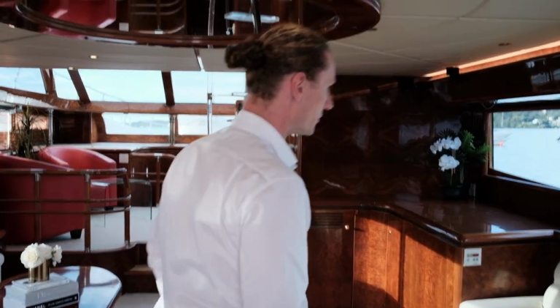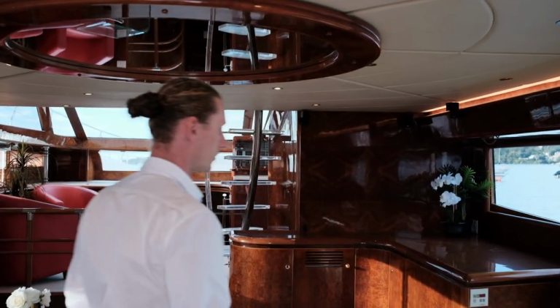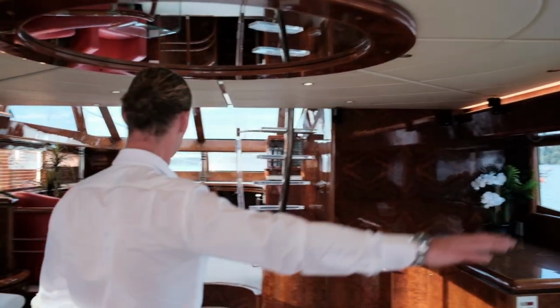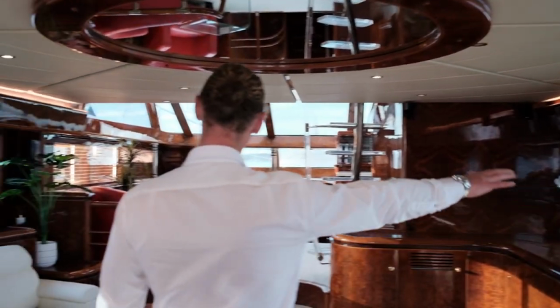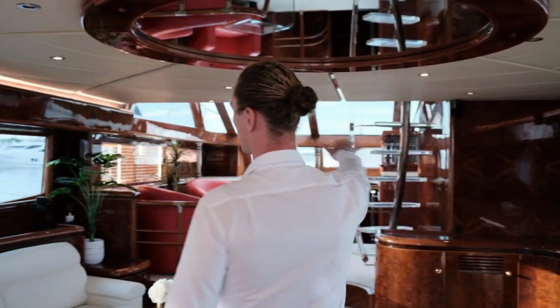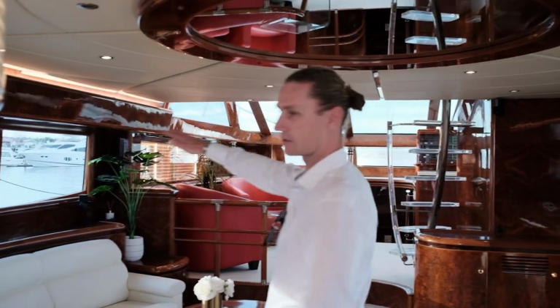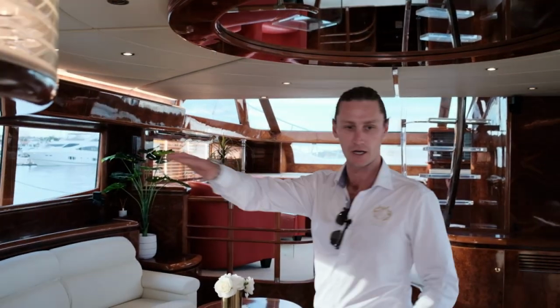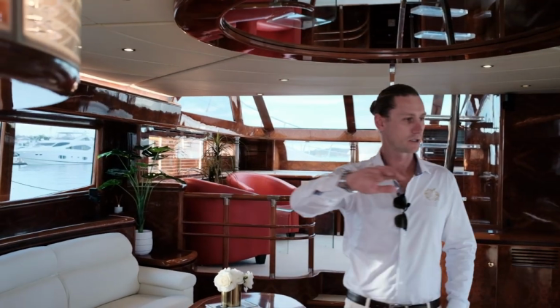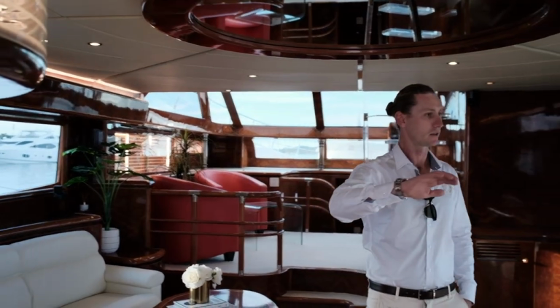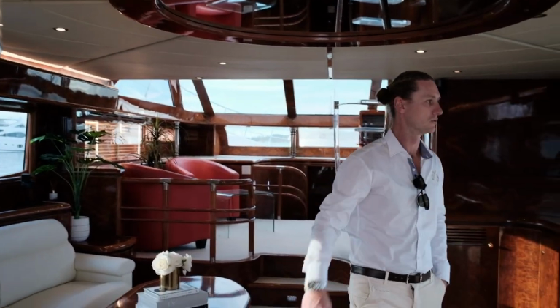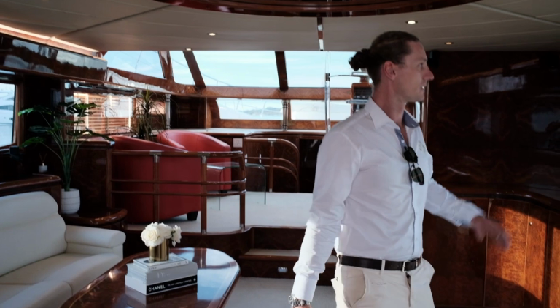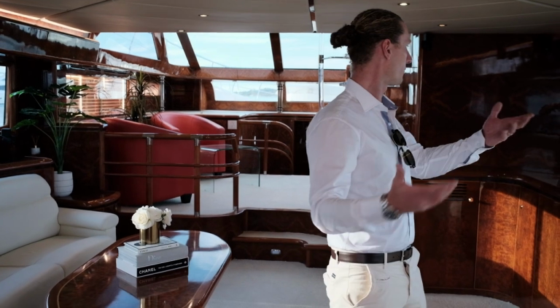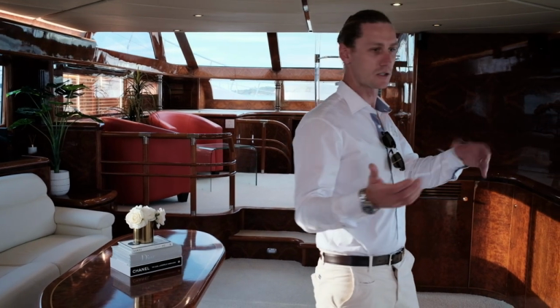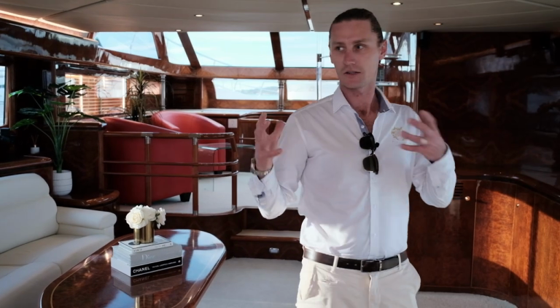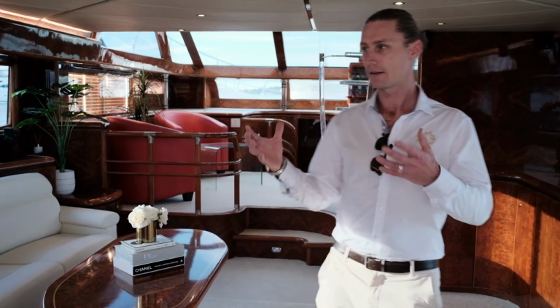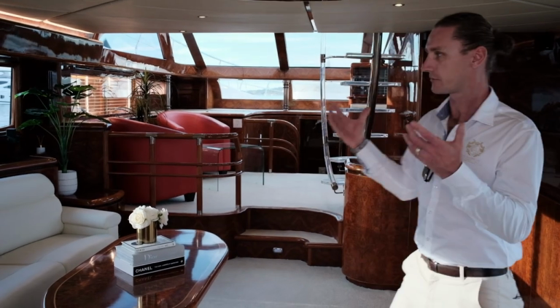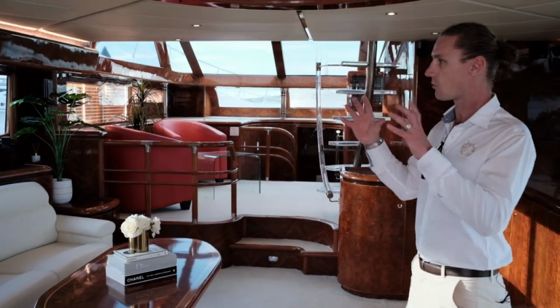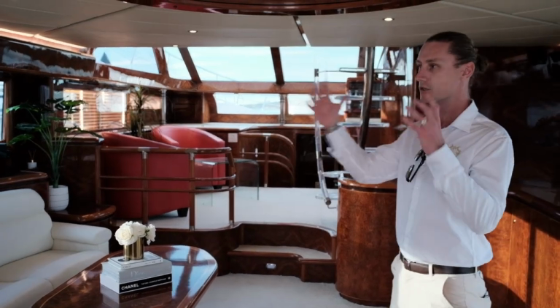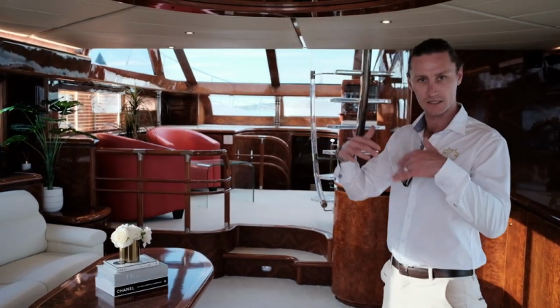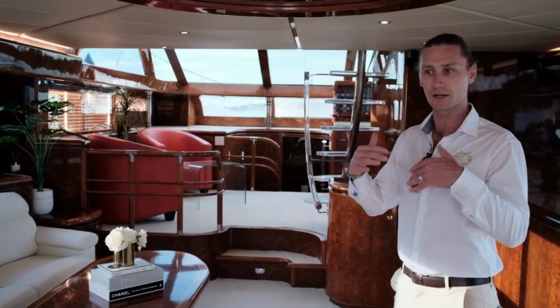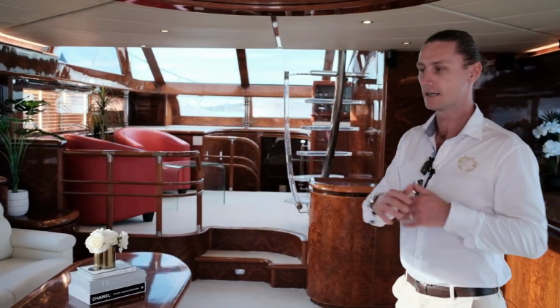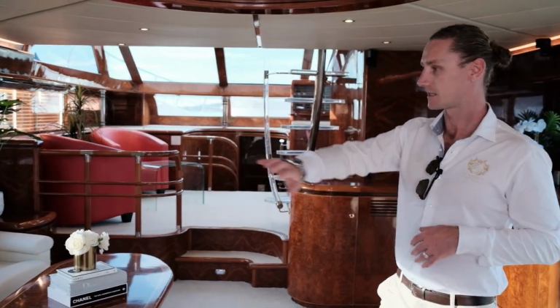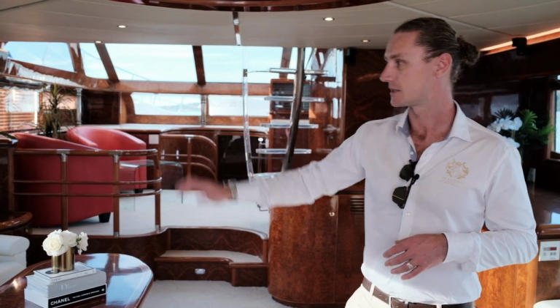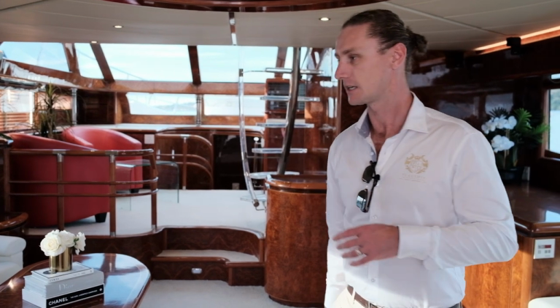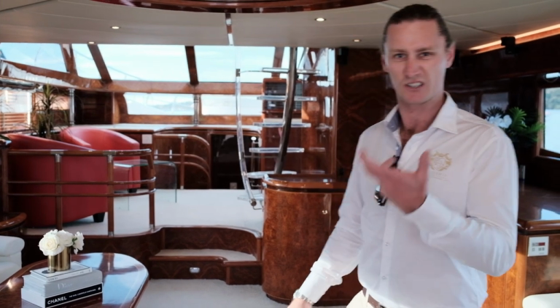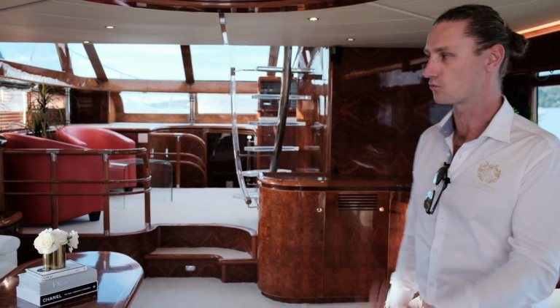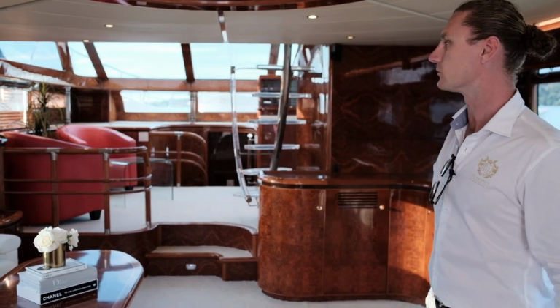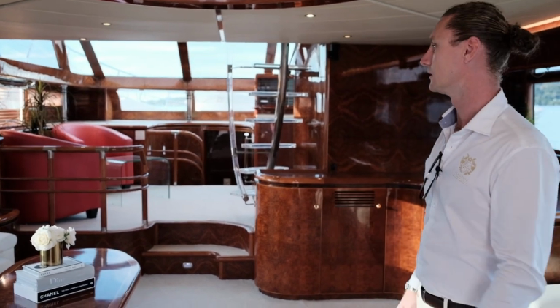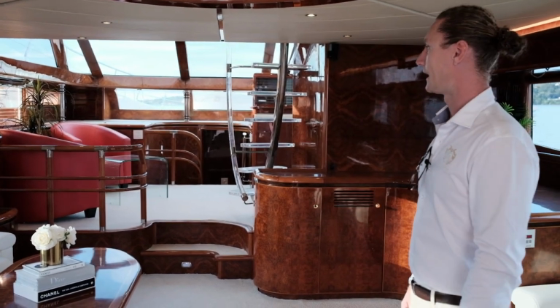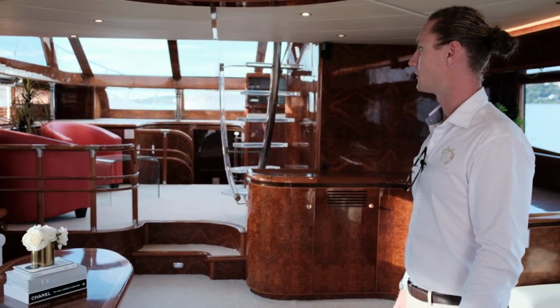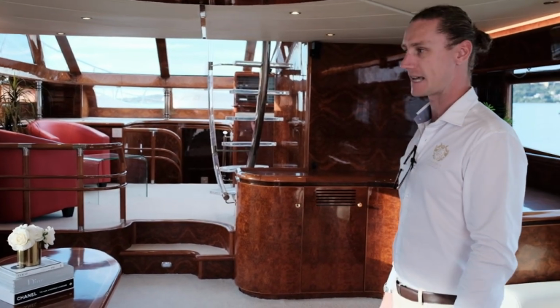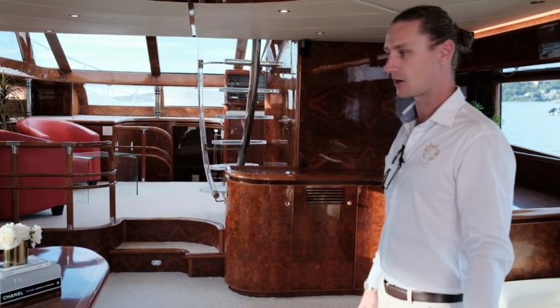Moving through, you can see there's plenty of natural light throughout the boat, which is really cool. So whilst it's a 2003, it makes it feel quite modern having this much light in here. But as you can see from the timber finish, it's got this really regal feel — almost a Gatsby vibe.